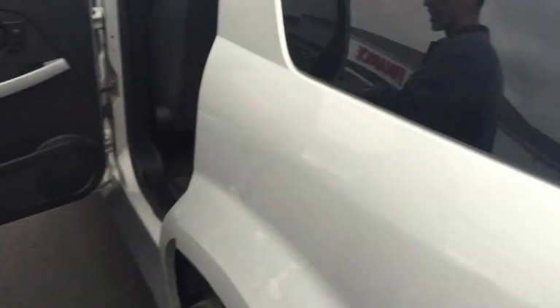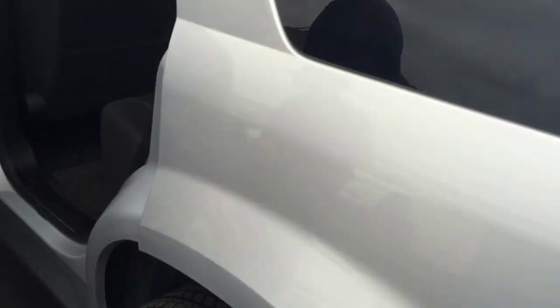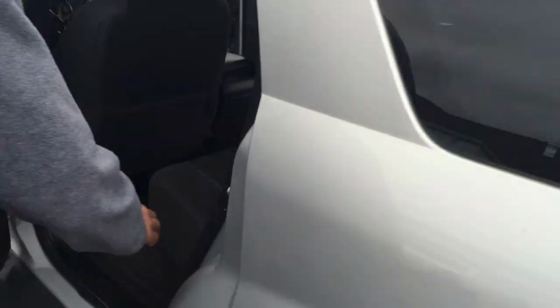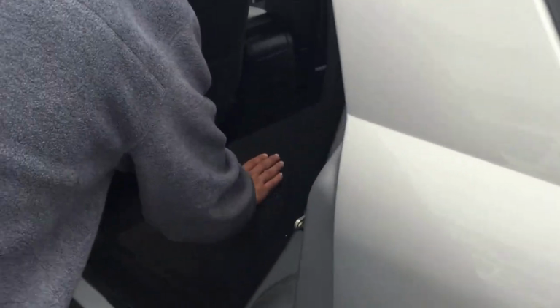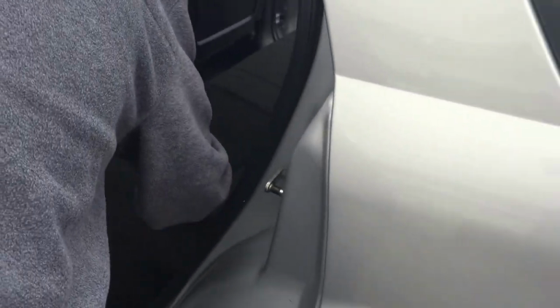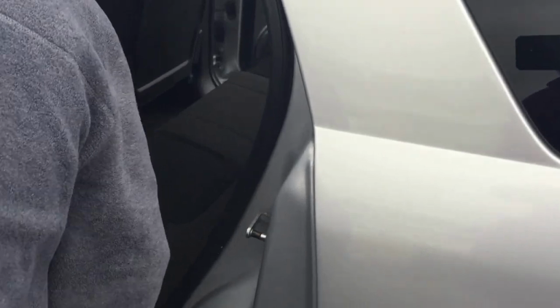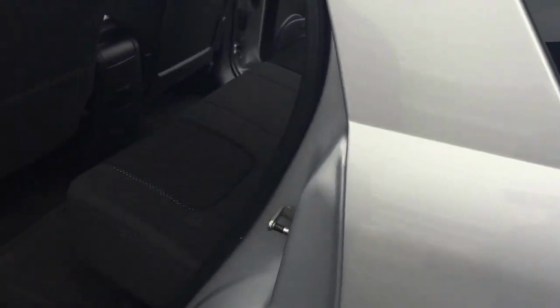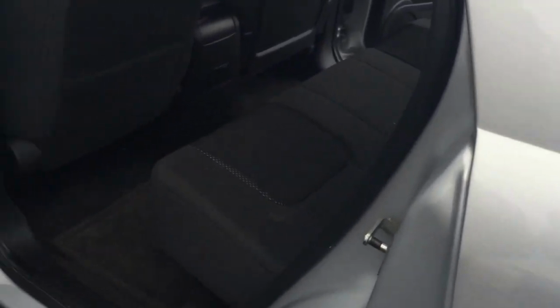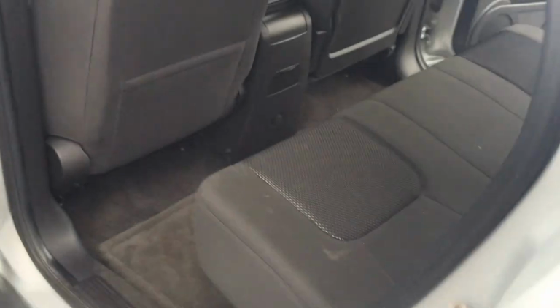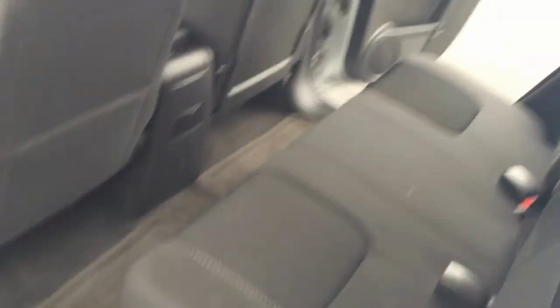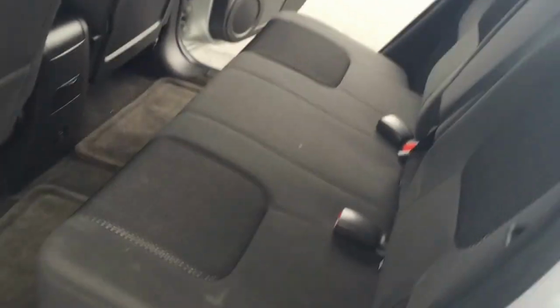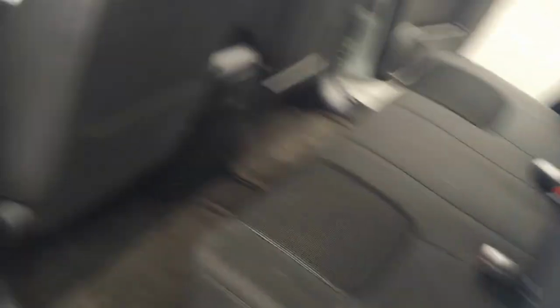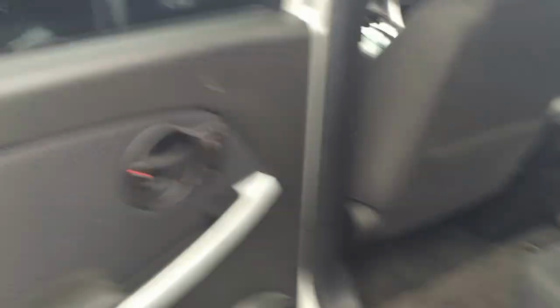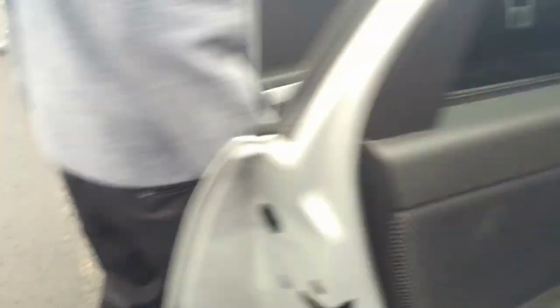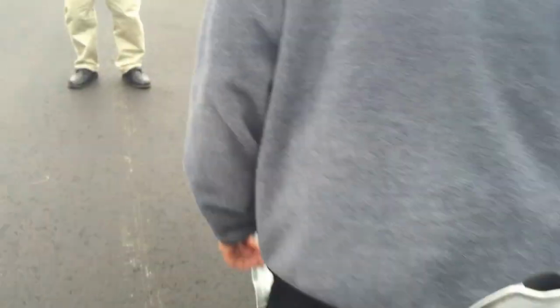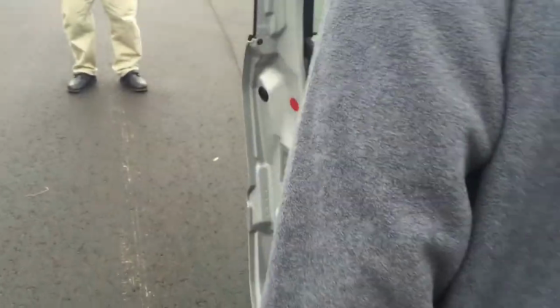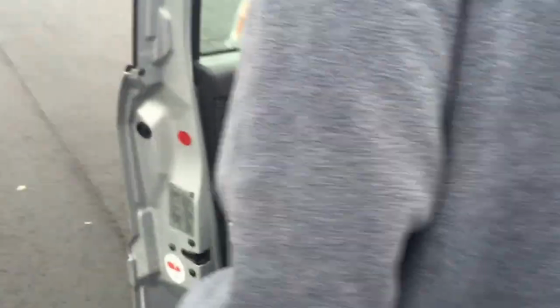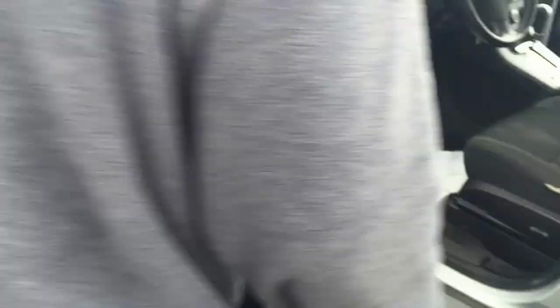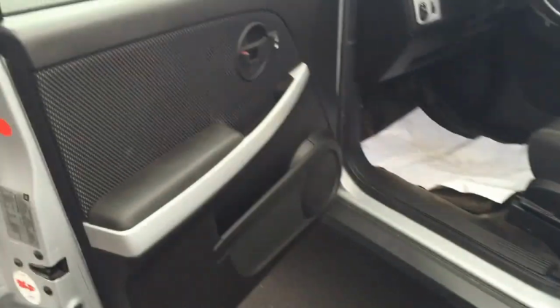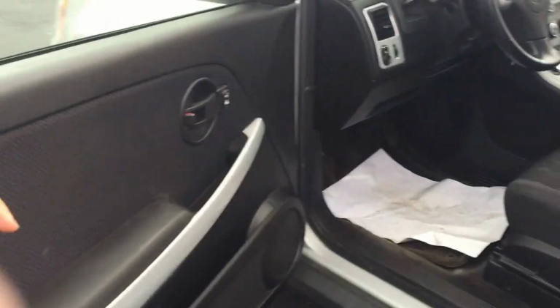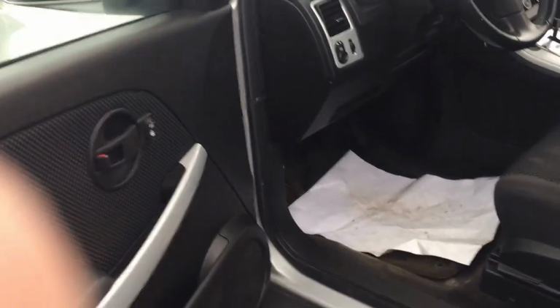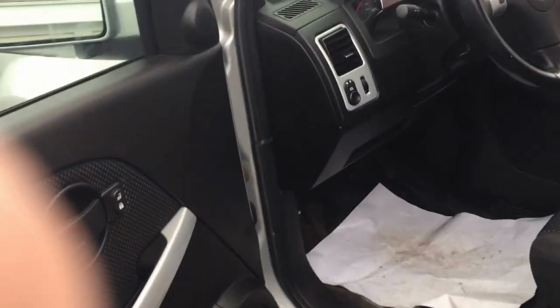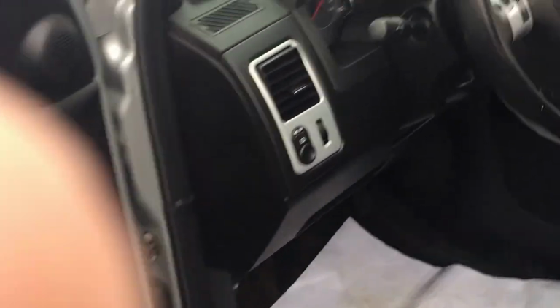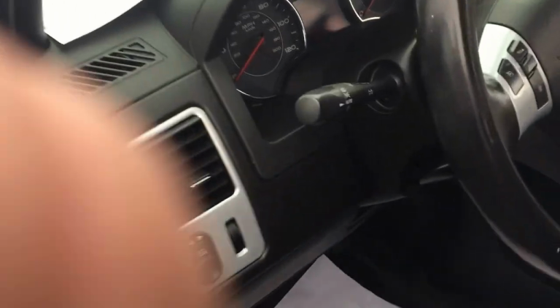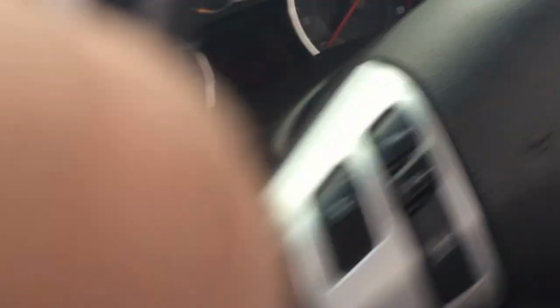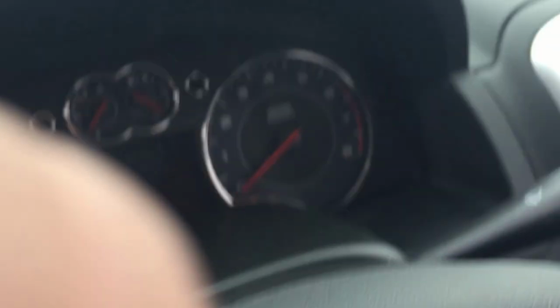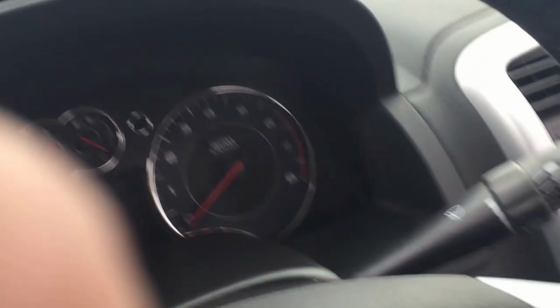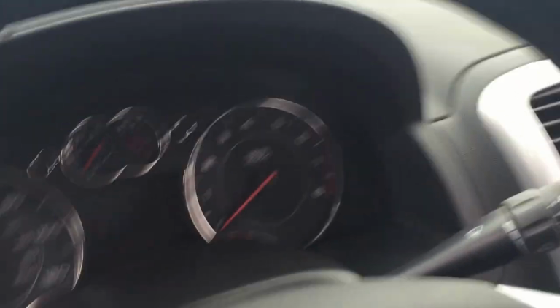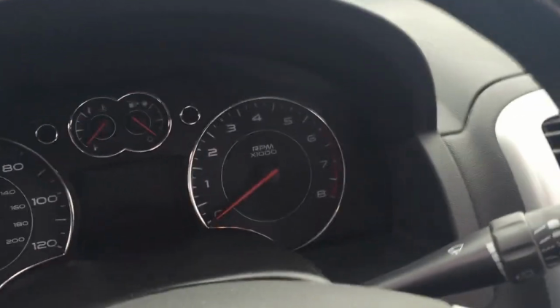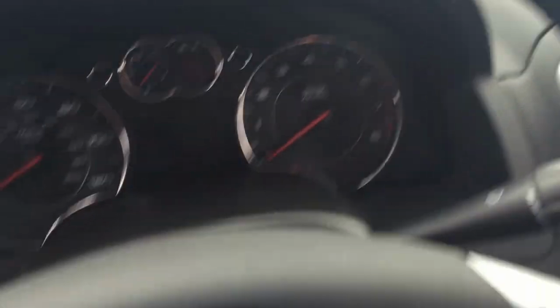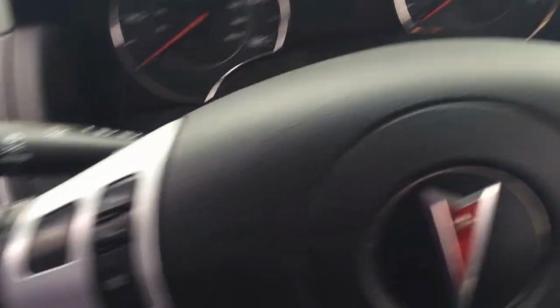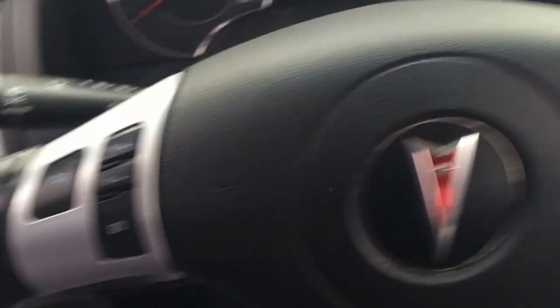Again here we have a very spacious back seat. Up front you can see that we have full control on your steering wheel, Bluetooth capability.